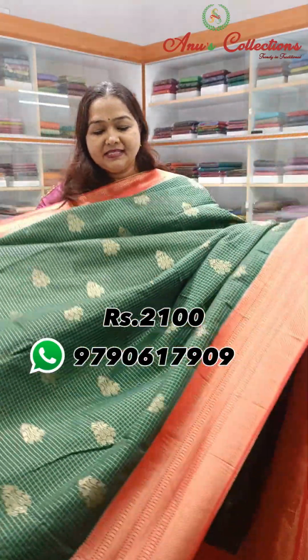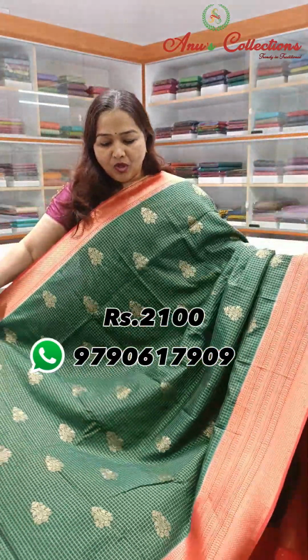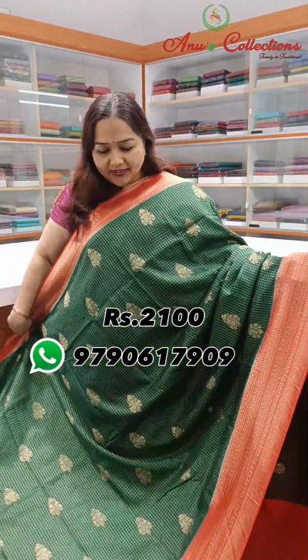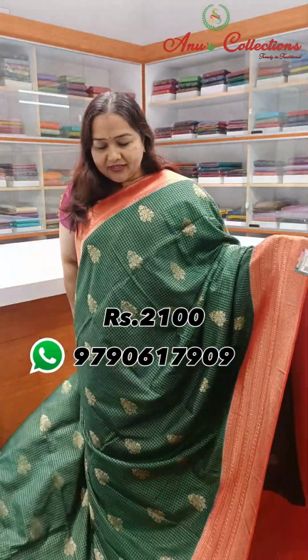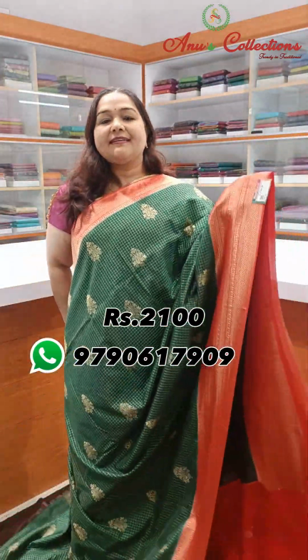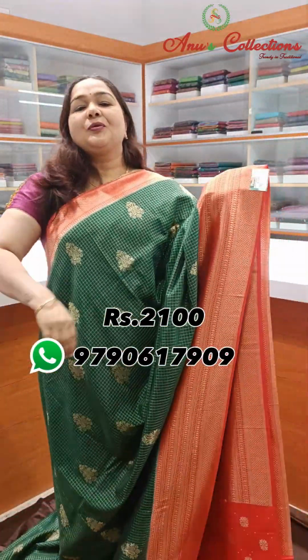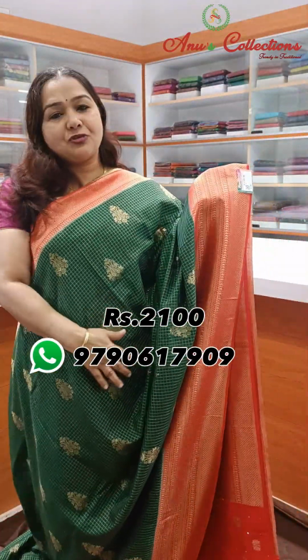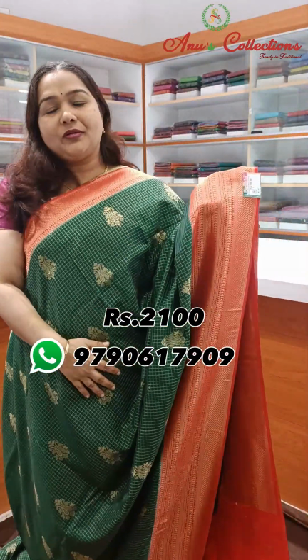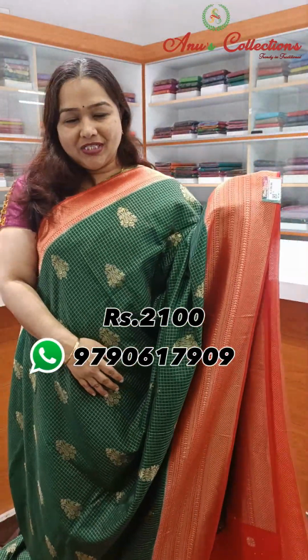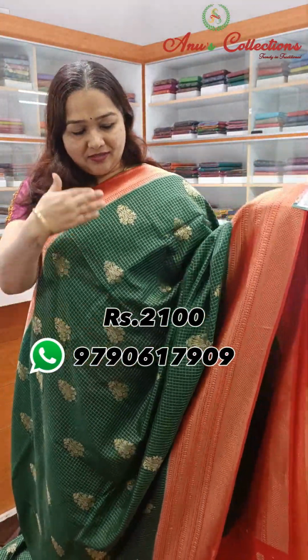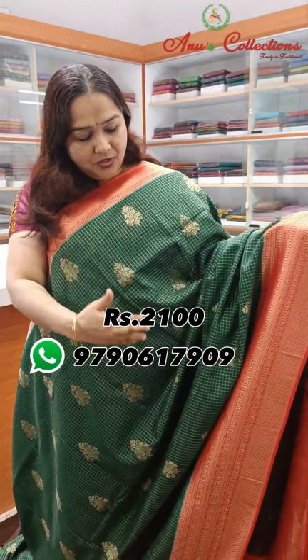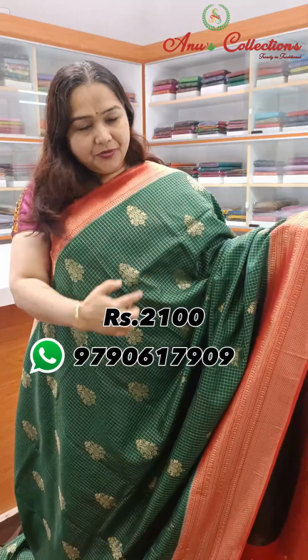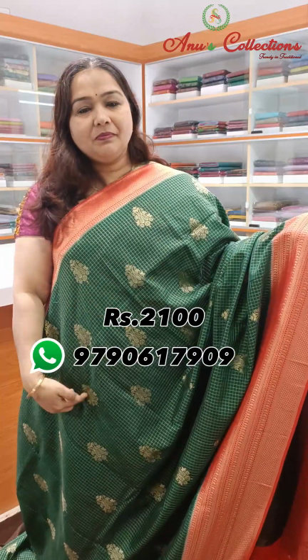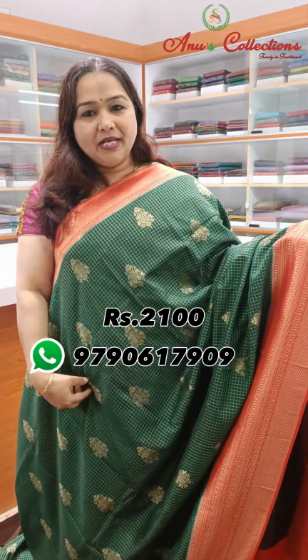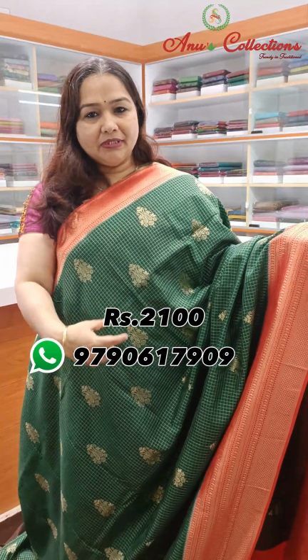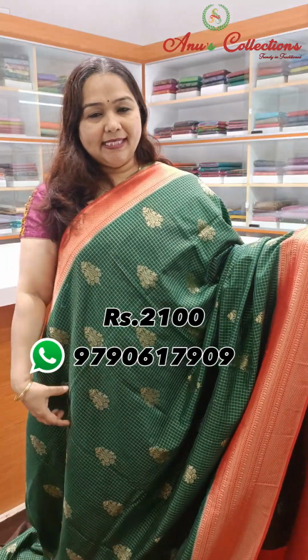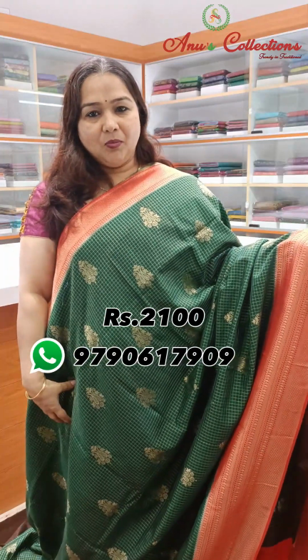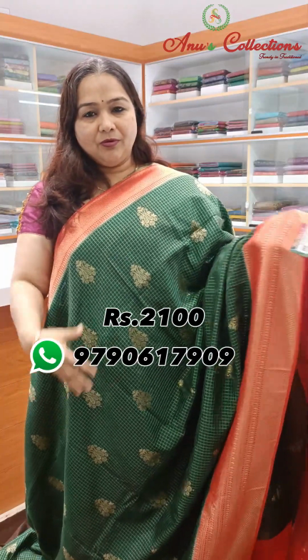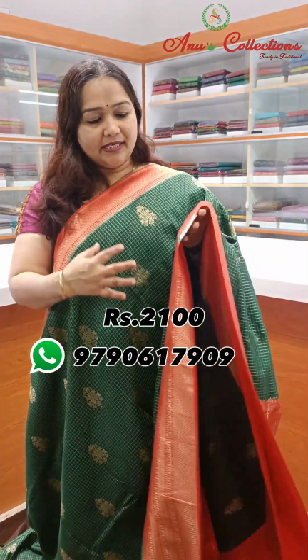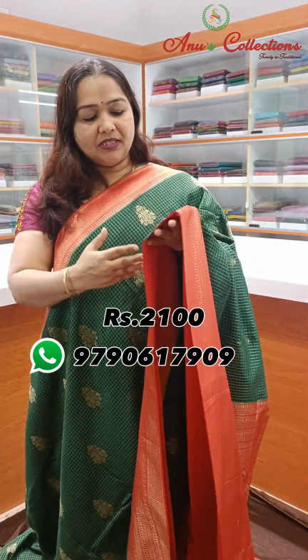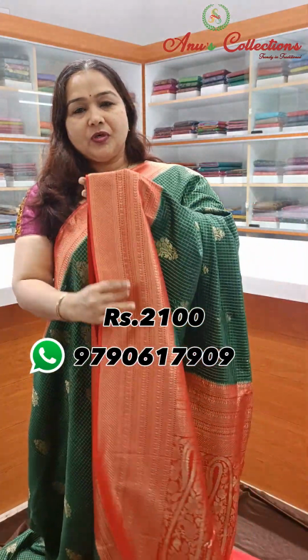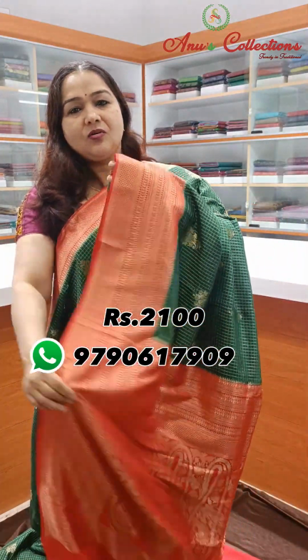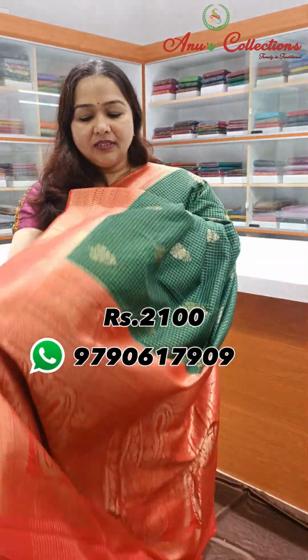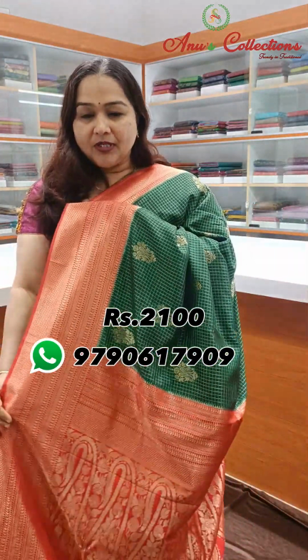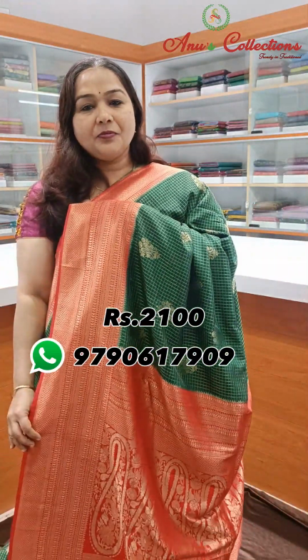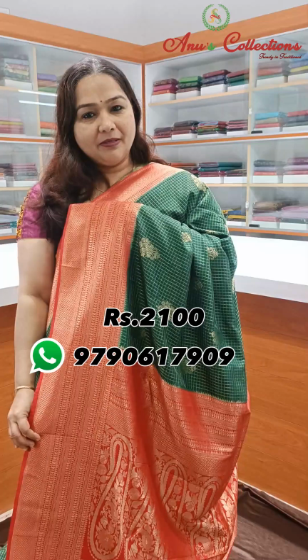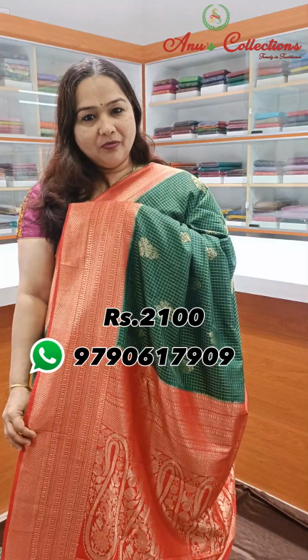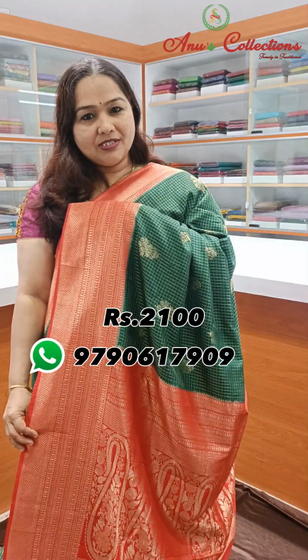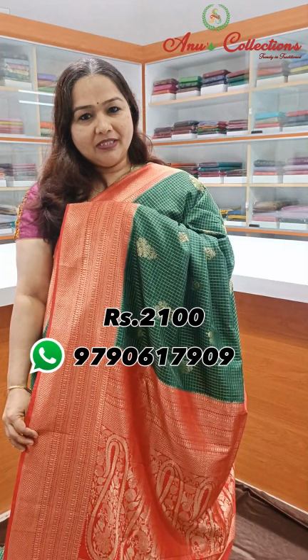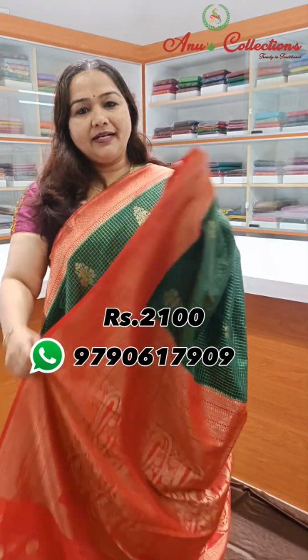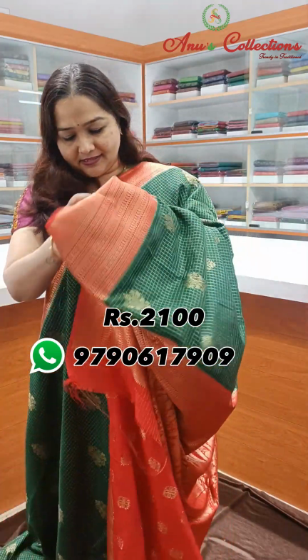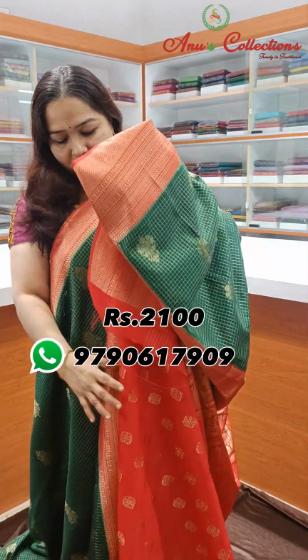Nice bottle green with red colour combination — a traditional colour. Beautiful body with nice motif golden zari, short and long border, weaving design on the border. And this is the pallu.